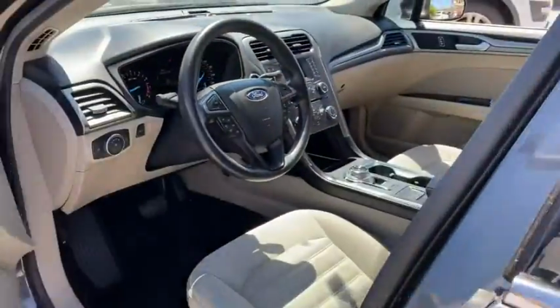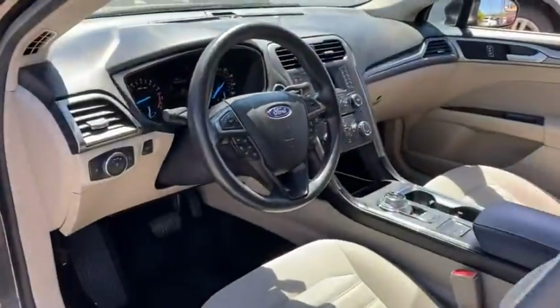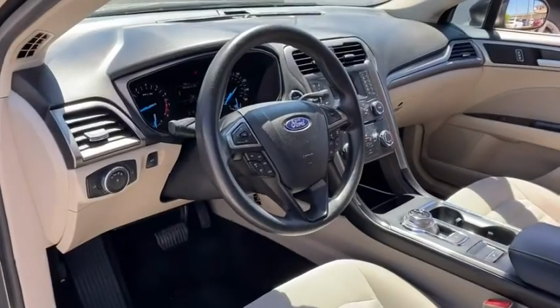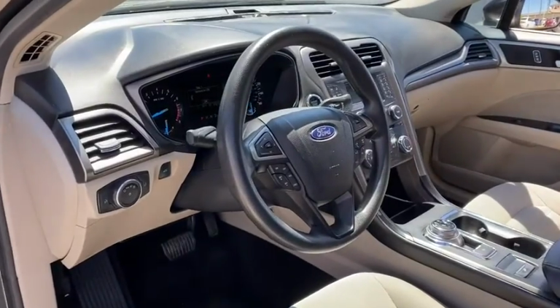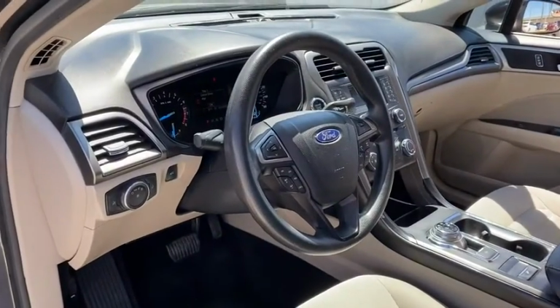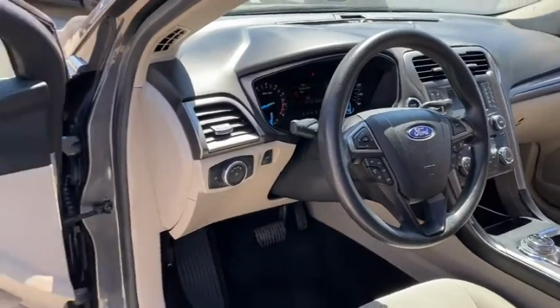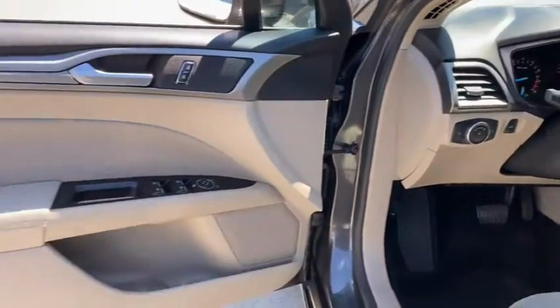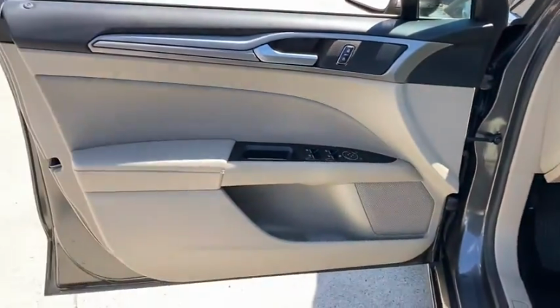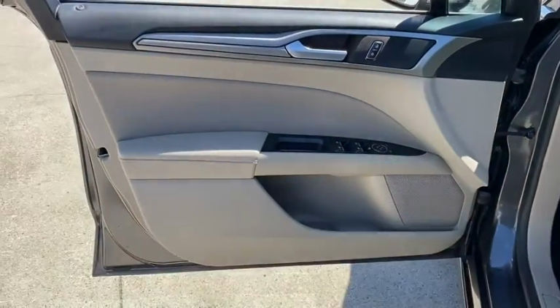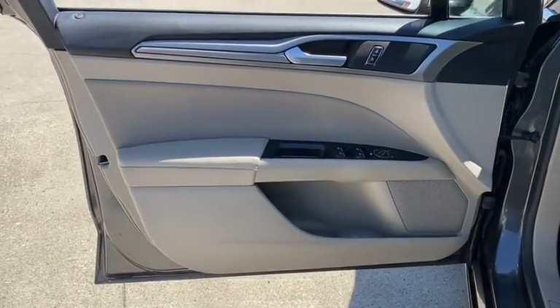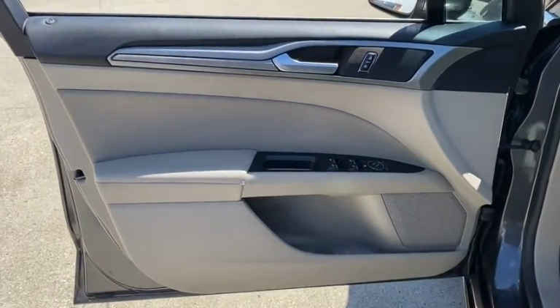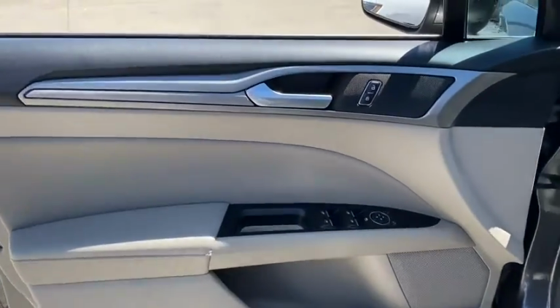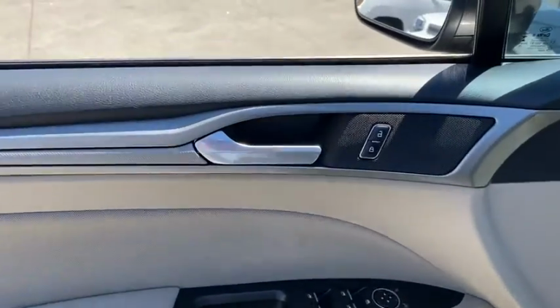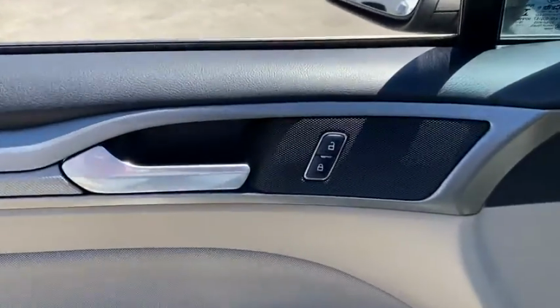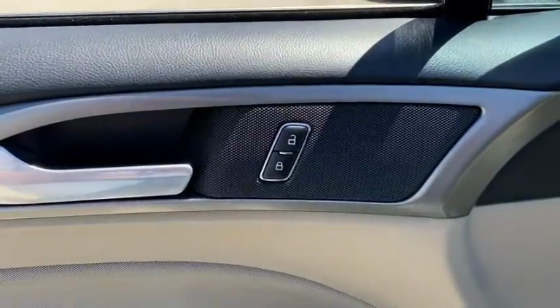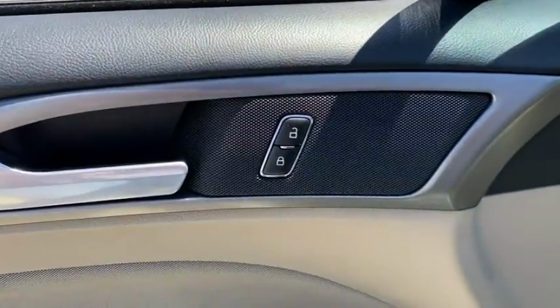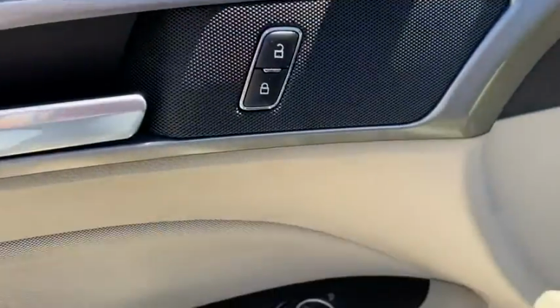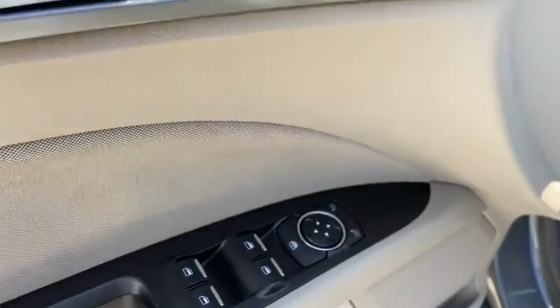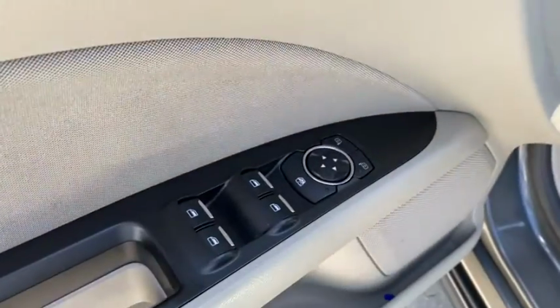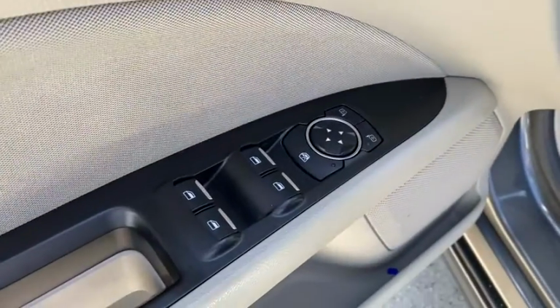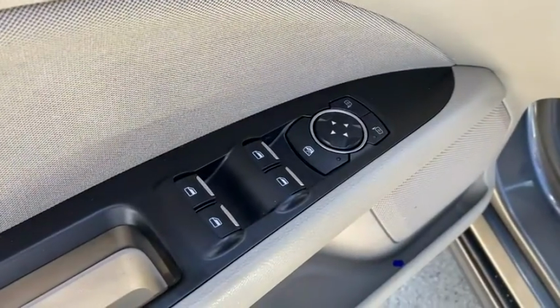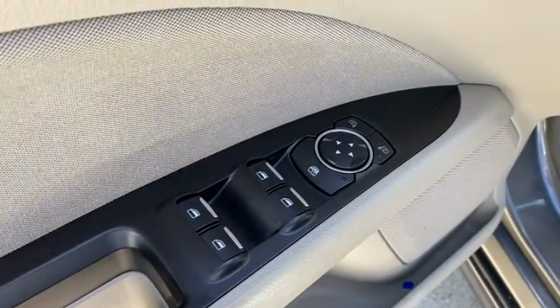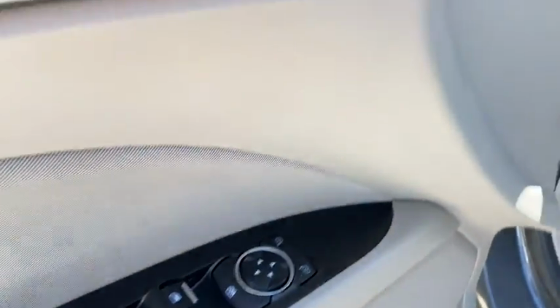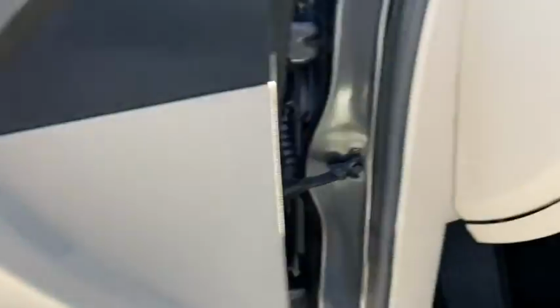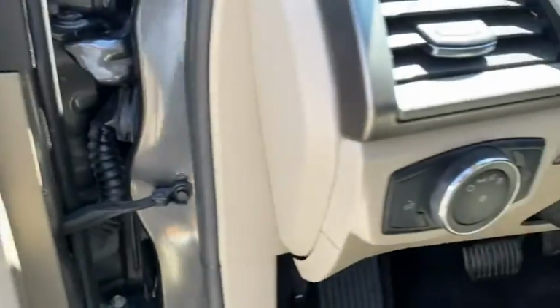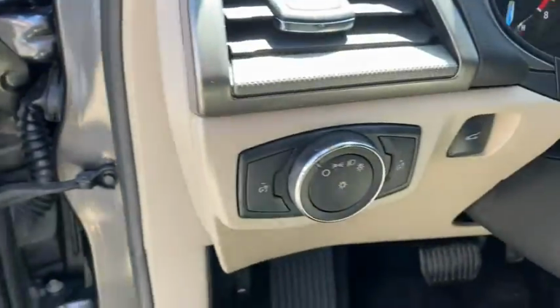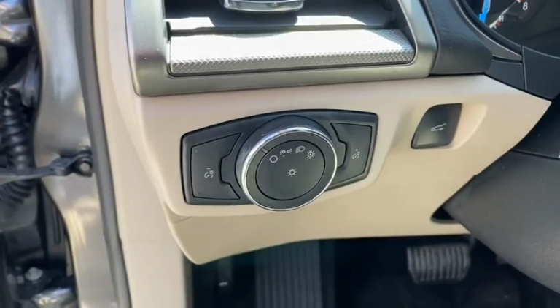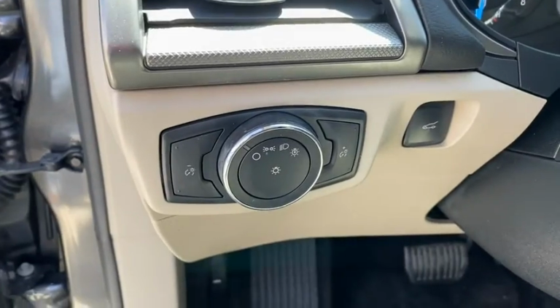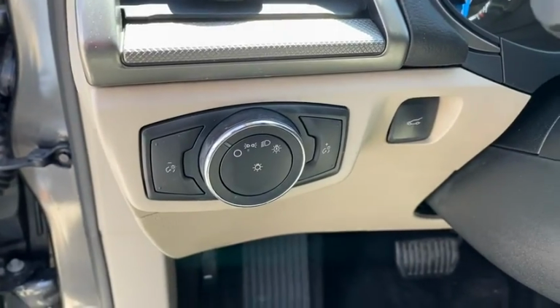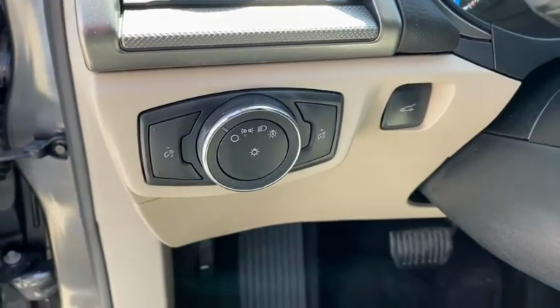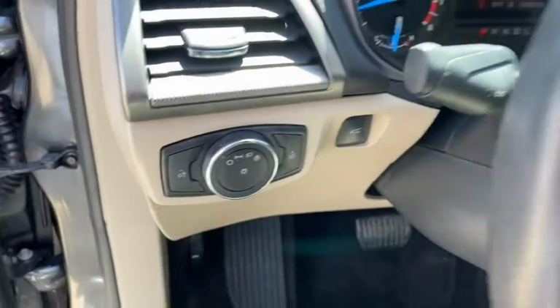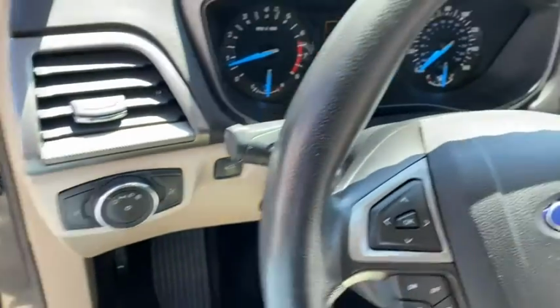Keyless entry, backup camera, power passenger seat, driver lumbar, adjustable steering wheel, power steering, keyless start, ABS four-wheel, front floor mats, cruise control, aluminum wheels, four-wheel disc brakes.